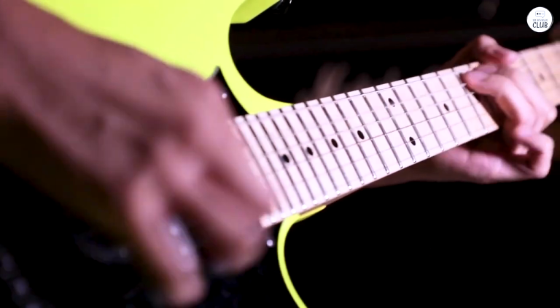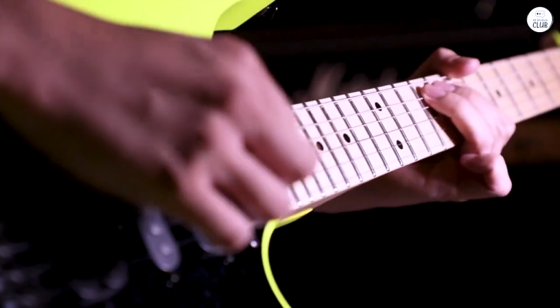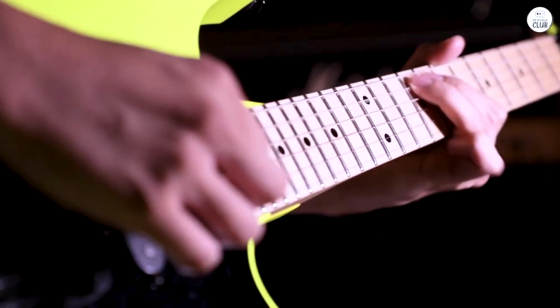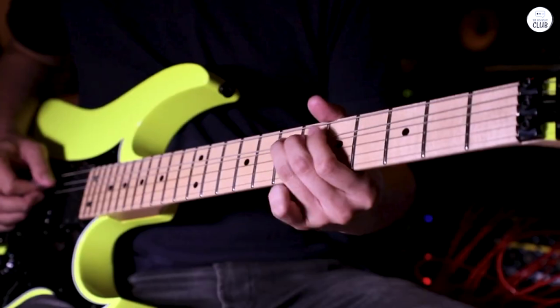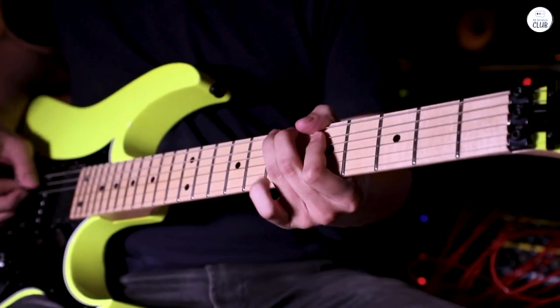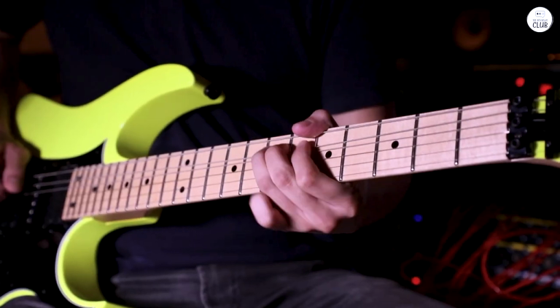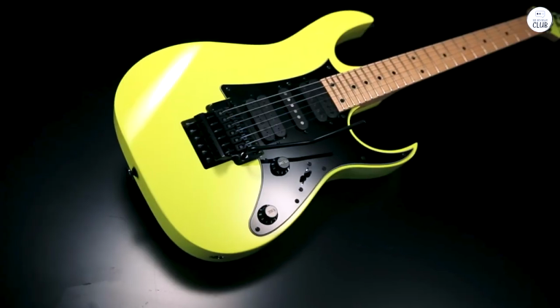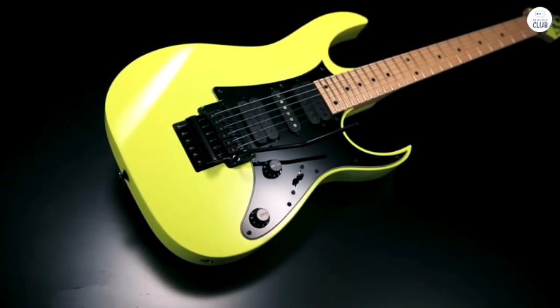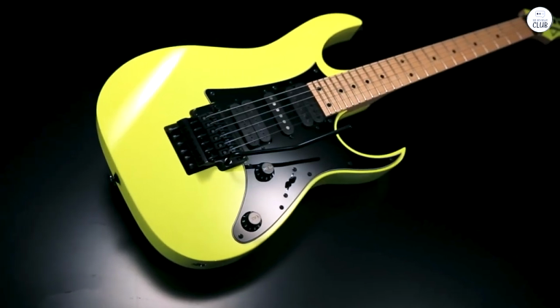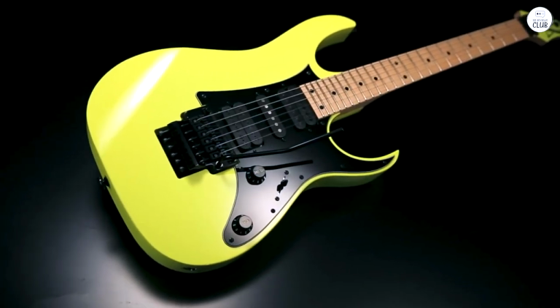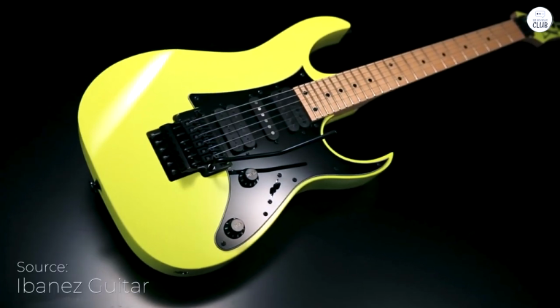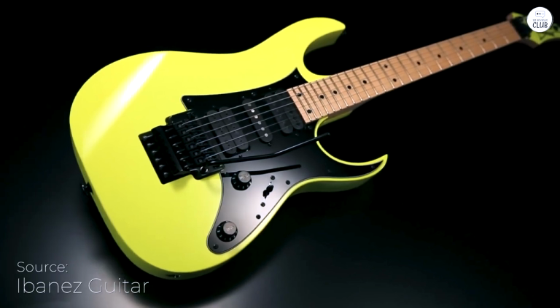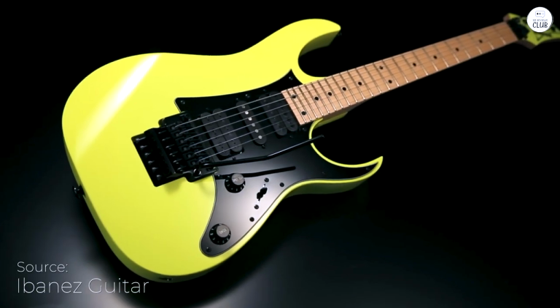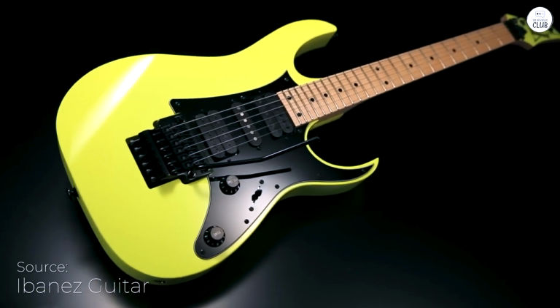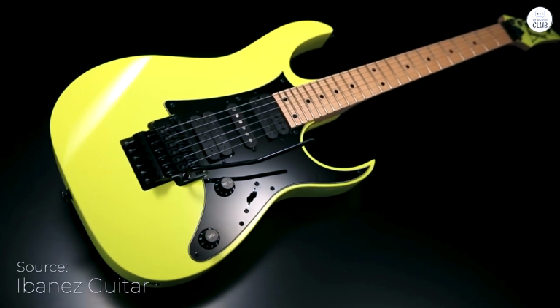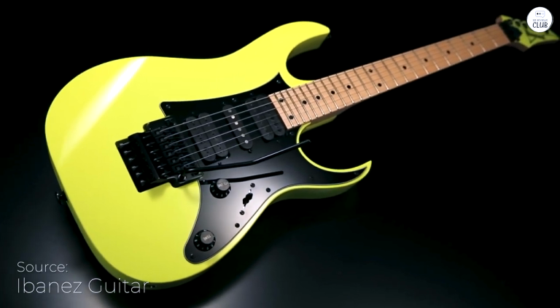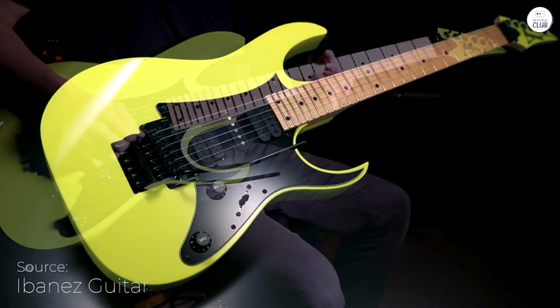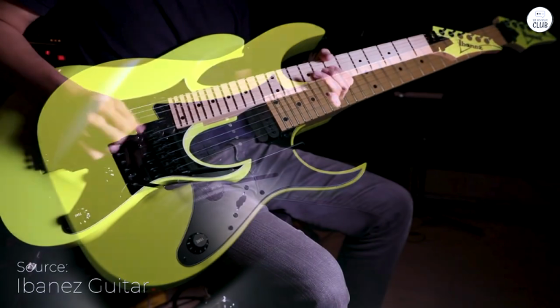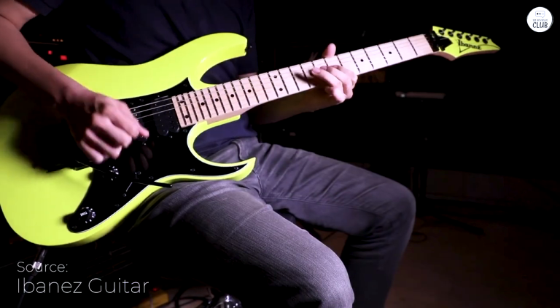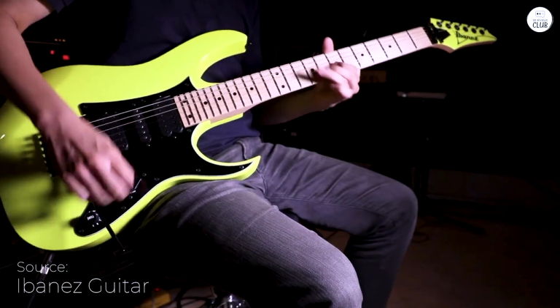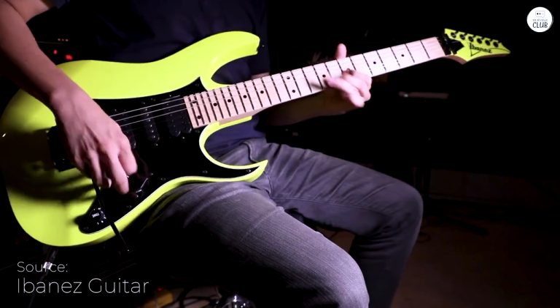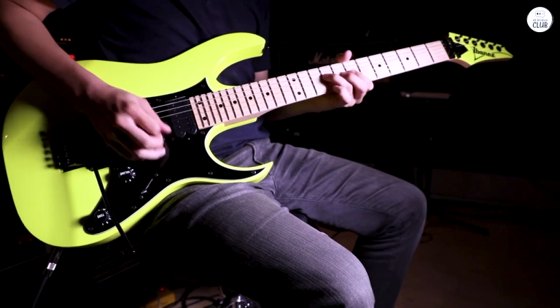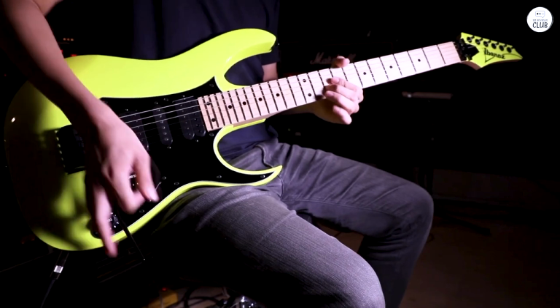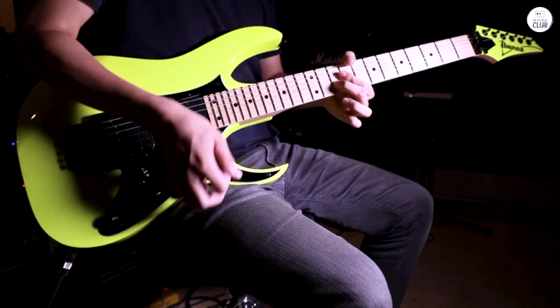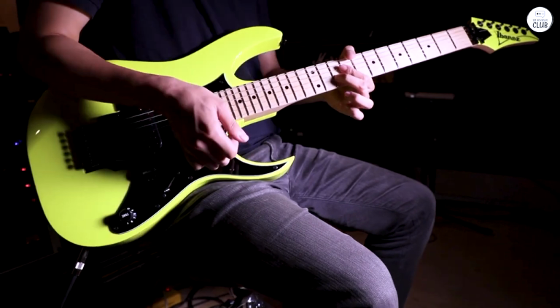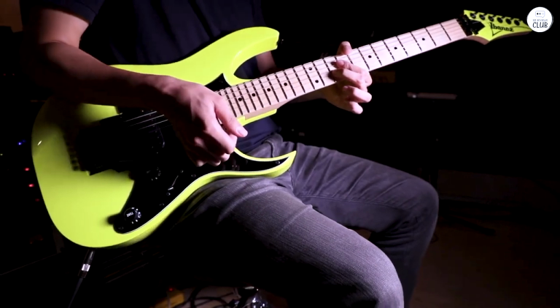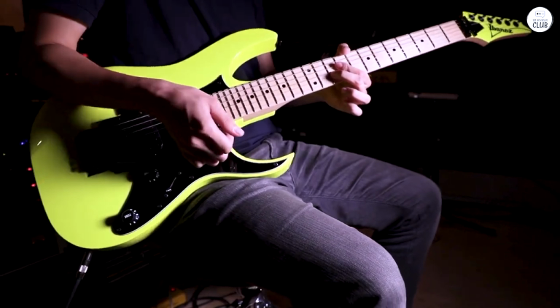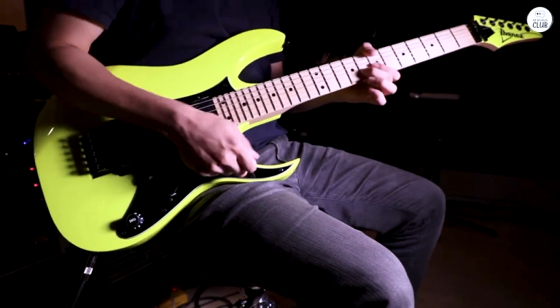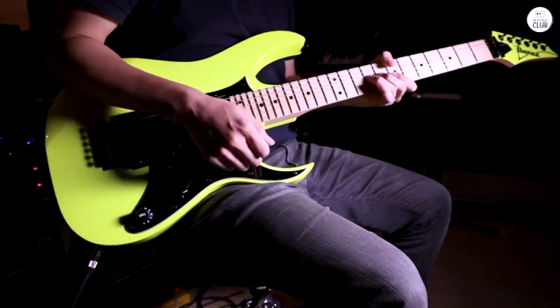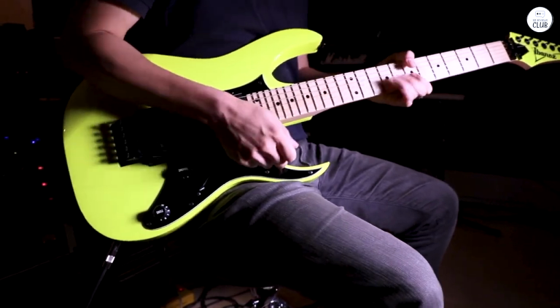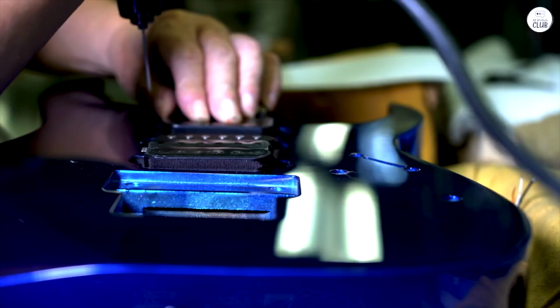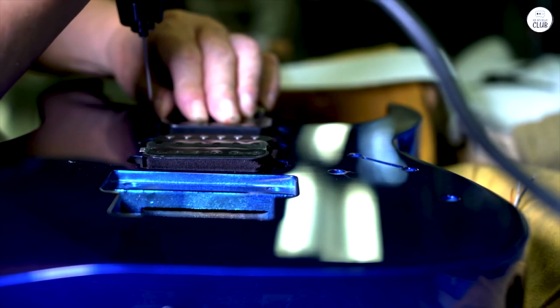I've been playing the Ibanez Genesis Collection for a while now, and I've got to say, it's a solid guitar. The neck is super thin, which makes it easy to move your fingers quickly. It's made from a mix of maple and walnut, and it feels nice and smooth to play.